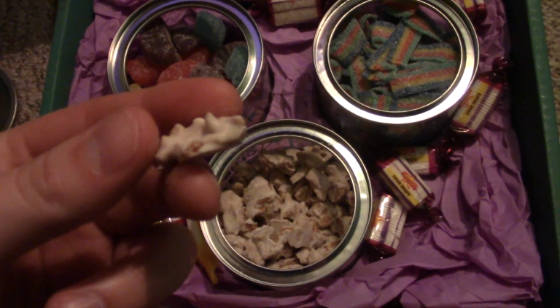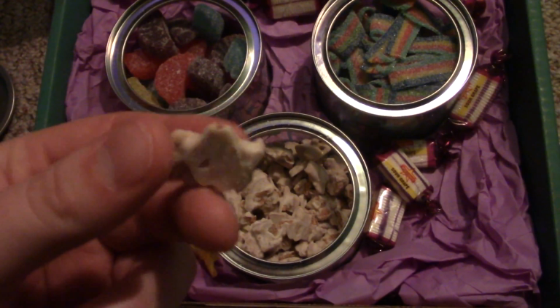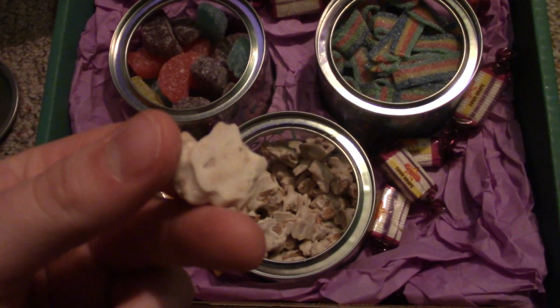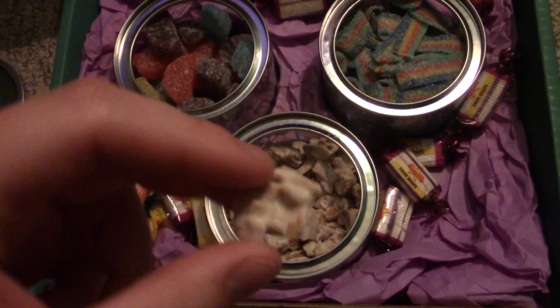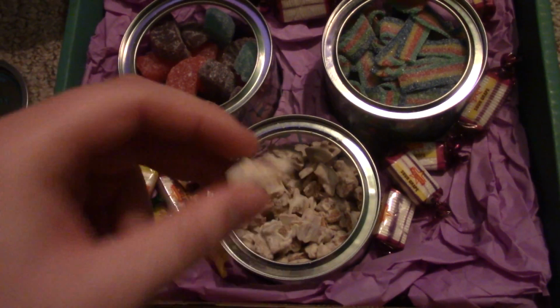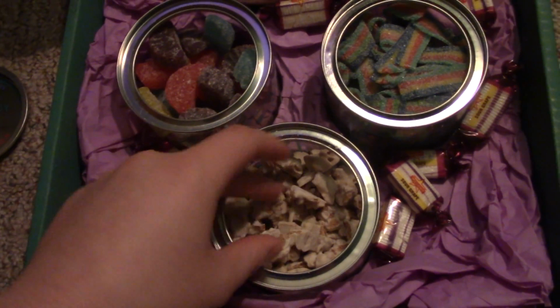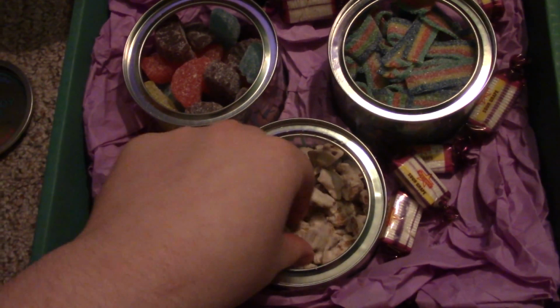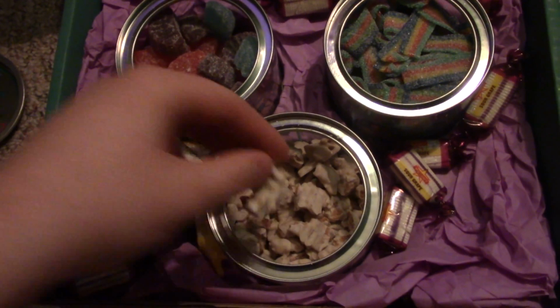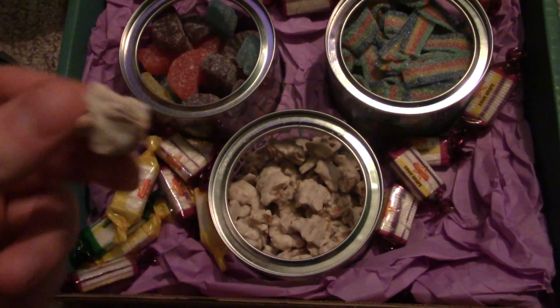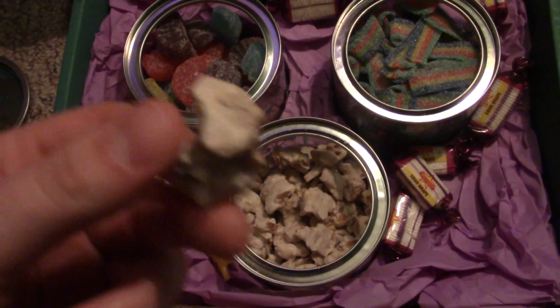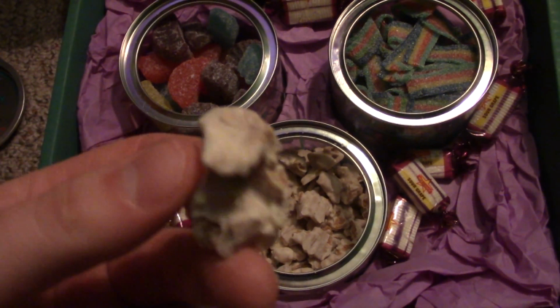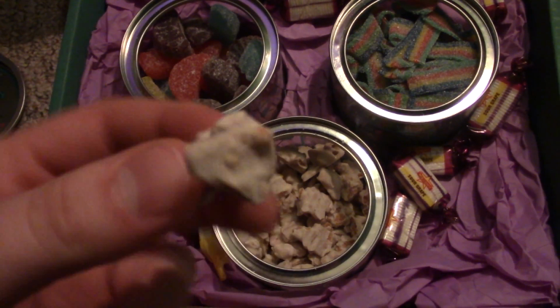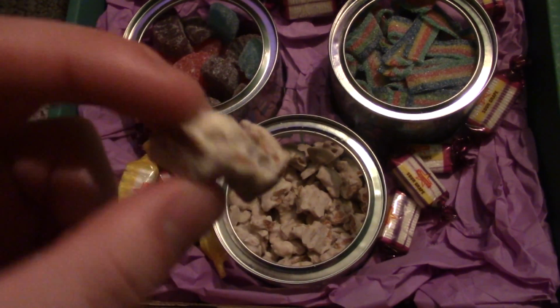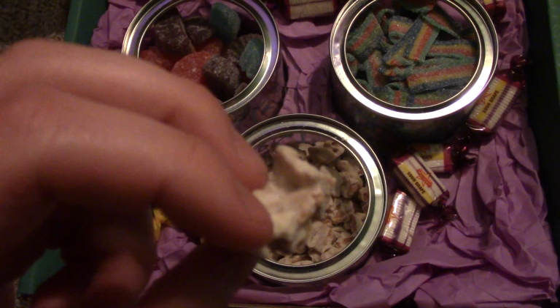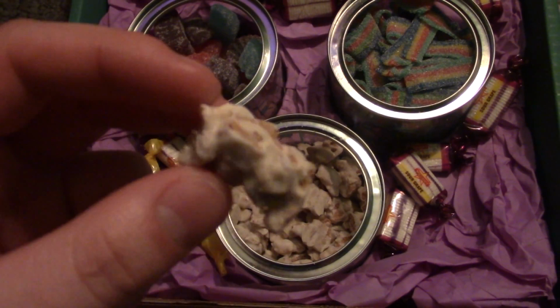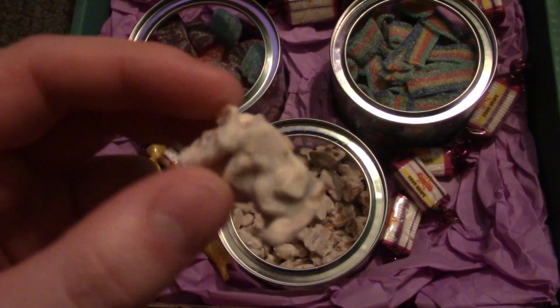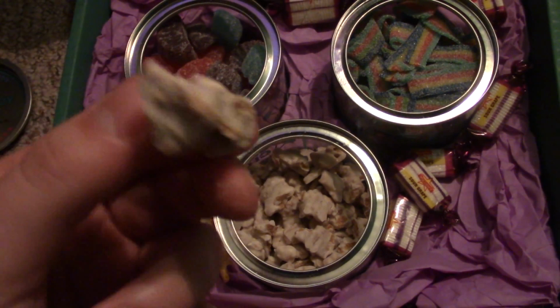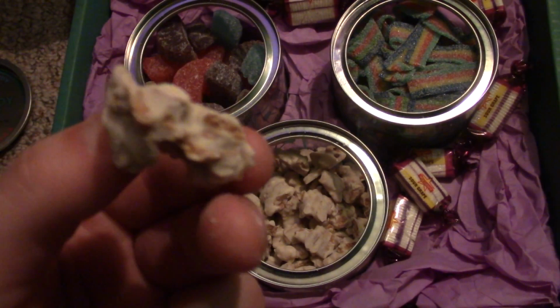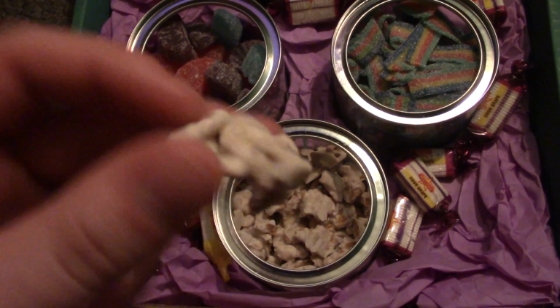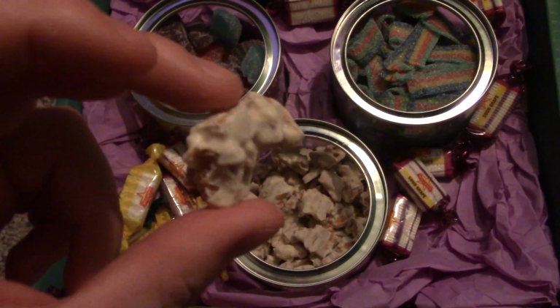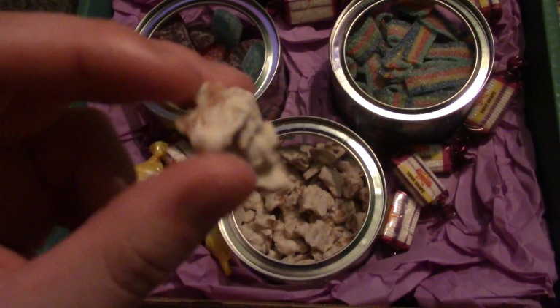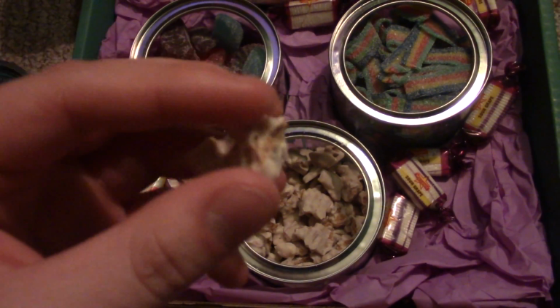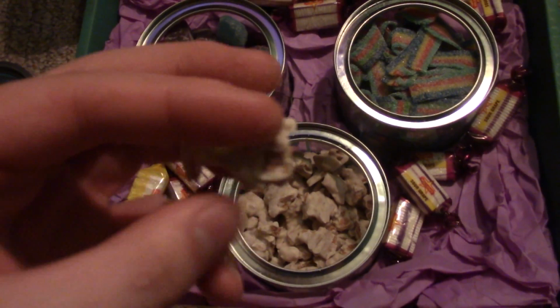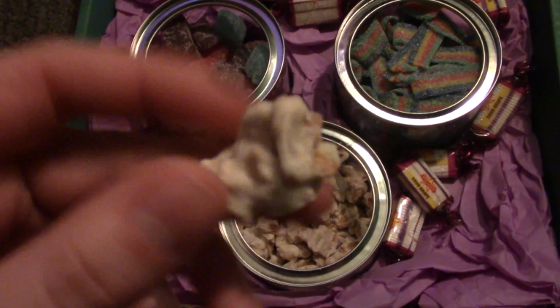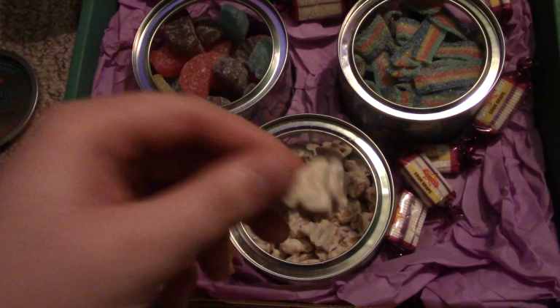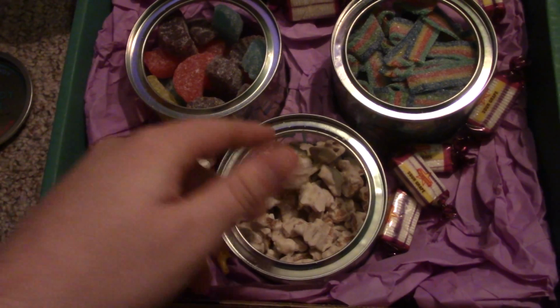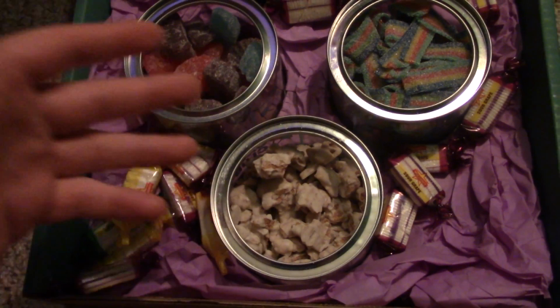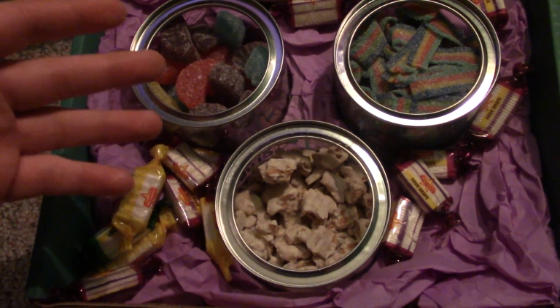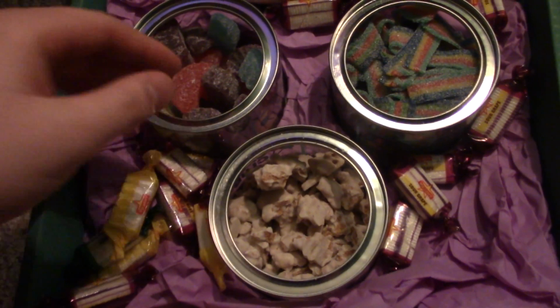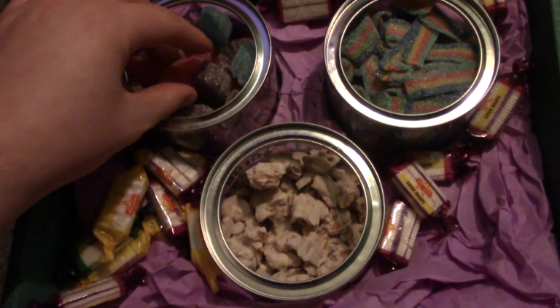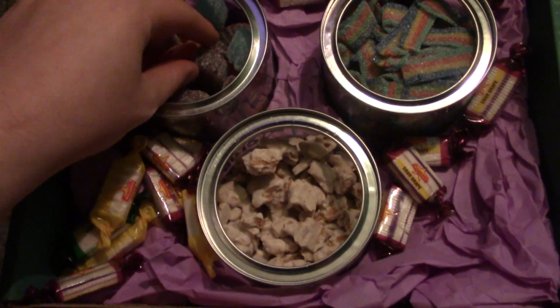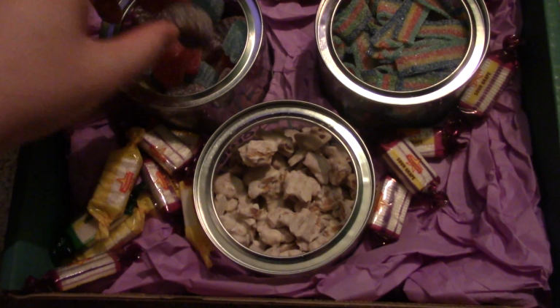This one is actually the first time I've had something like a baked good. It's basically like Cinnamon Toast Crunch with a vanilla-type coating on it. It tastes really awesome — I absolutely love it.